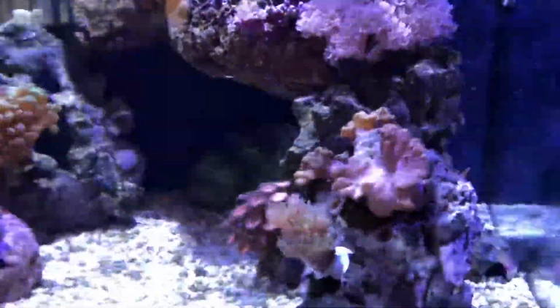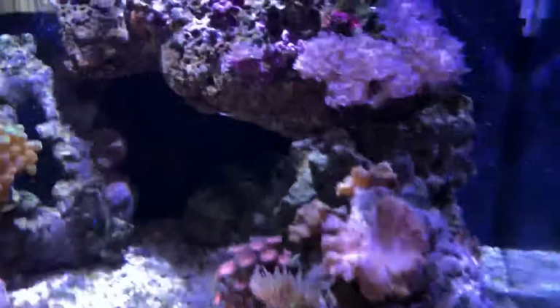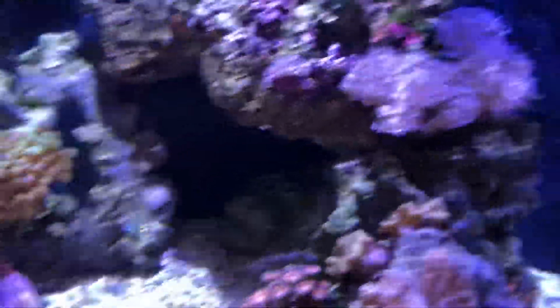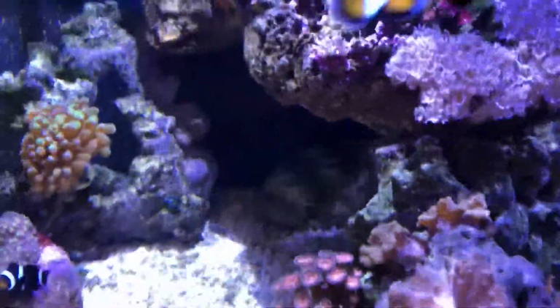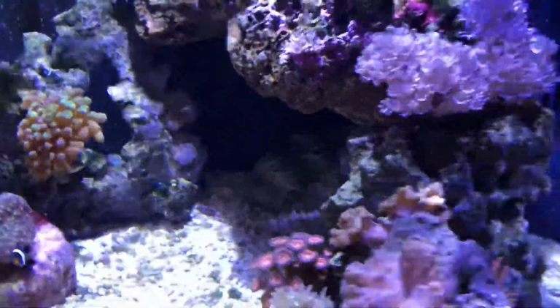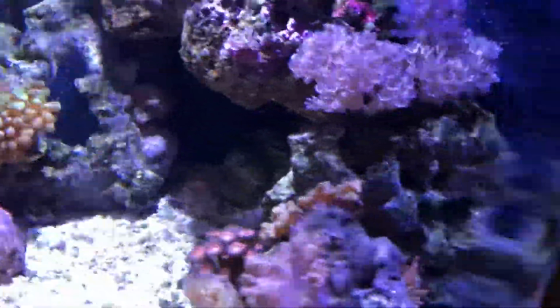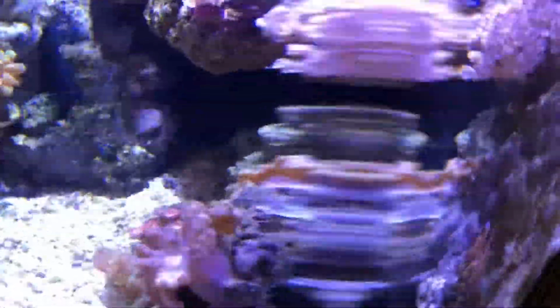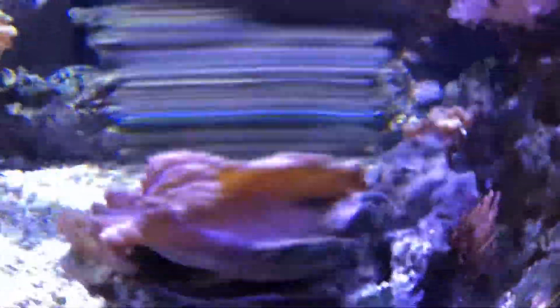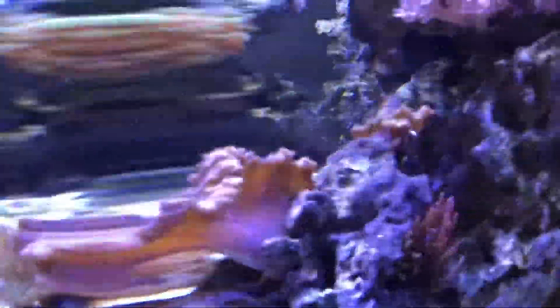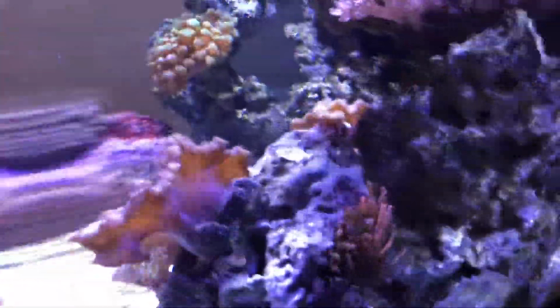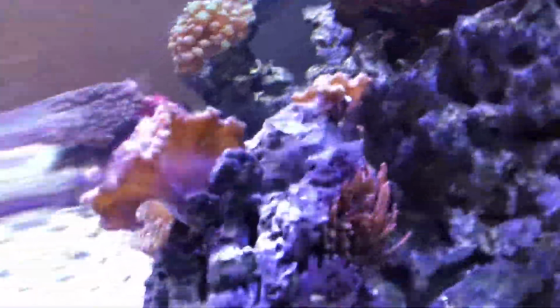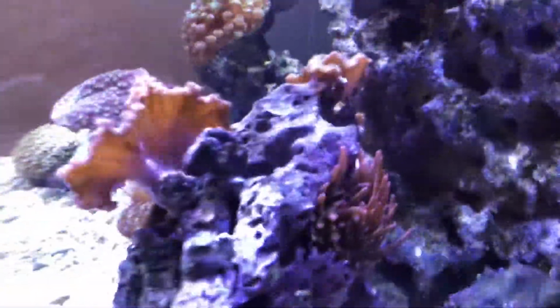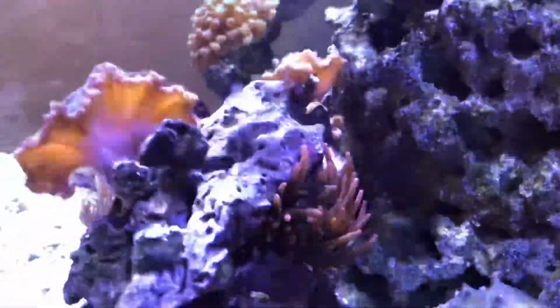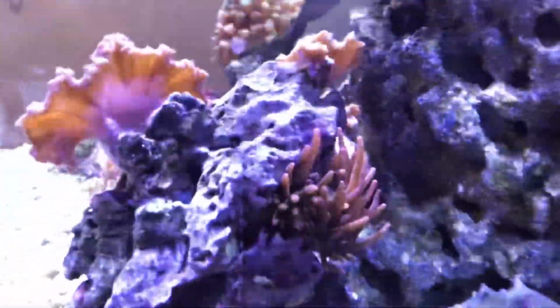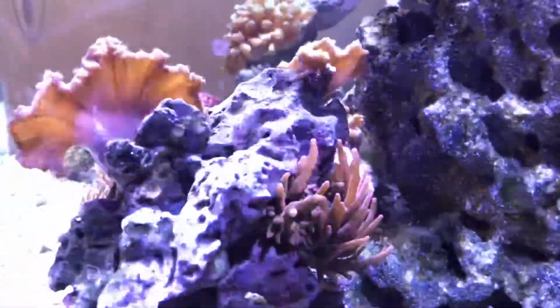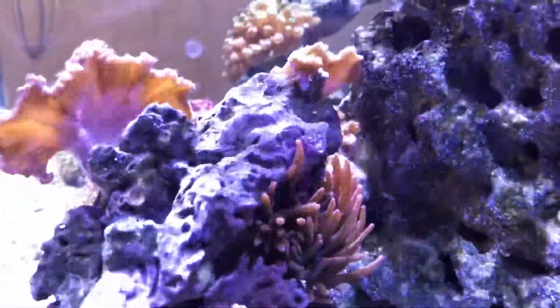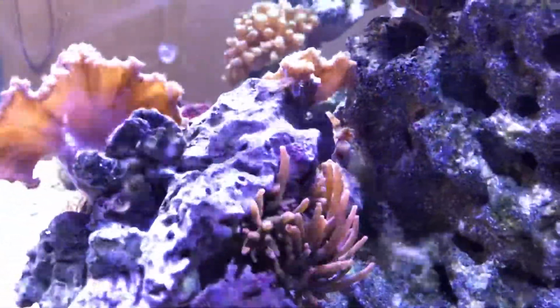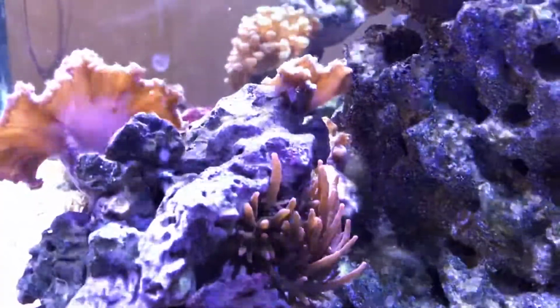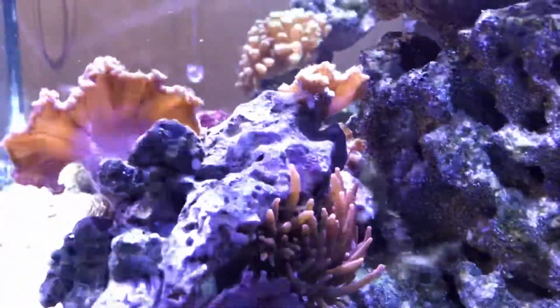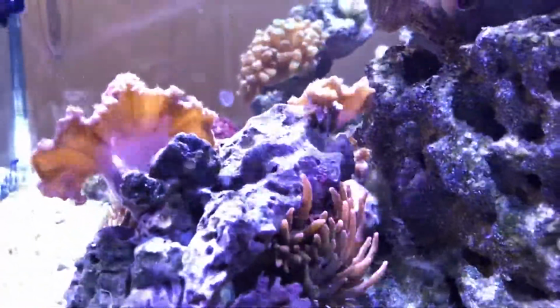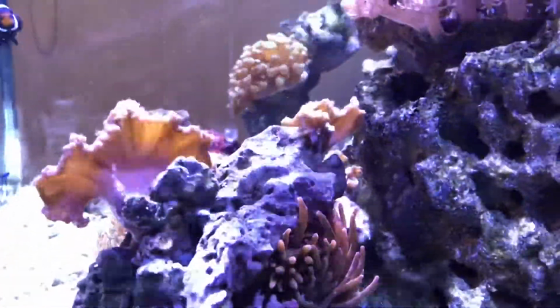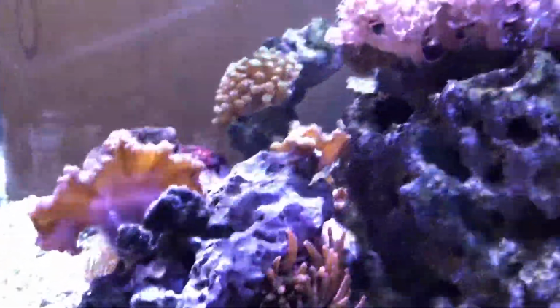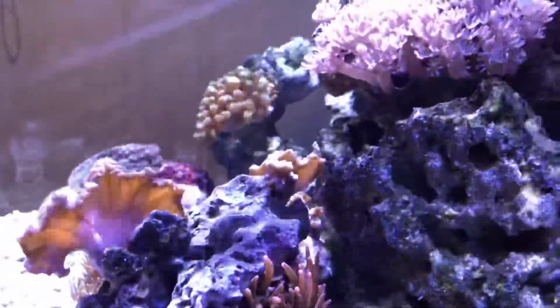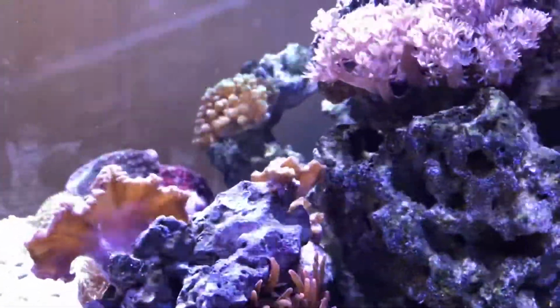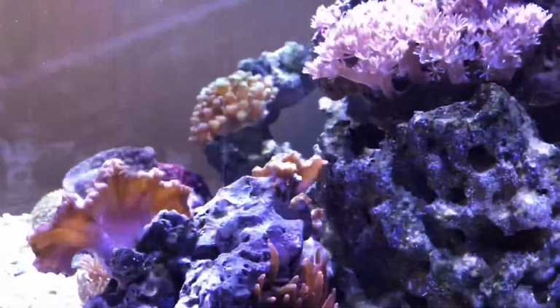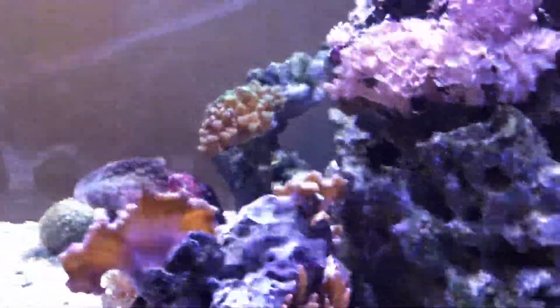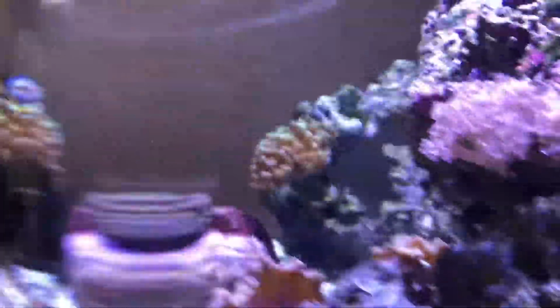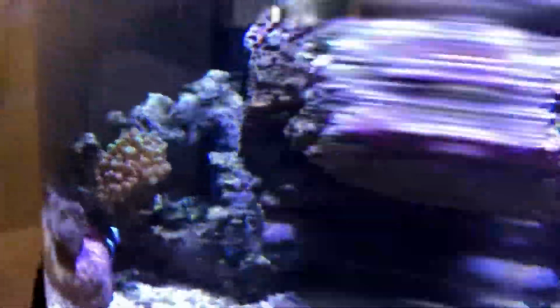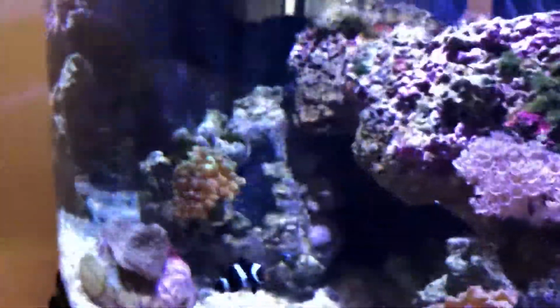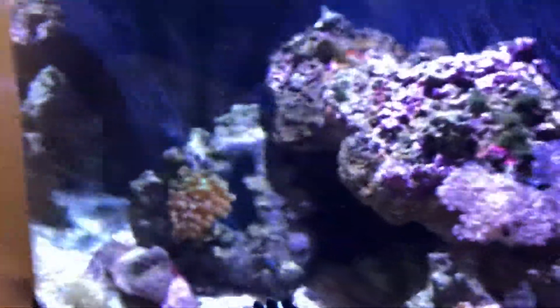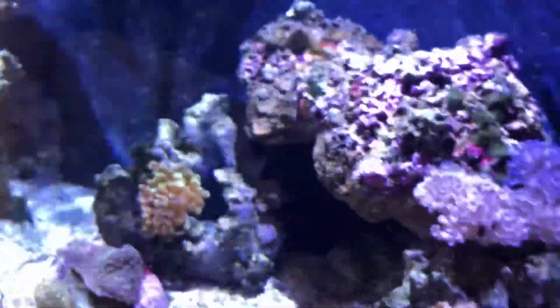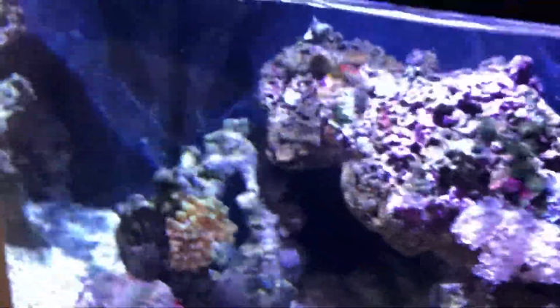And then I have a rose bubble tip anemone on this side. The lights just came on so he's not opening up yet, but anyway this thing is doing great.